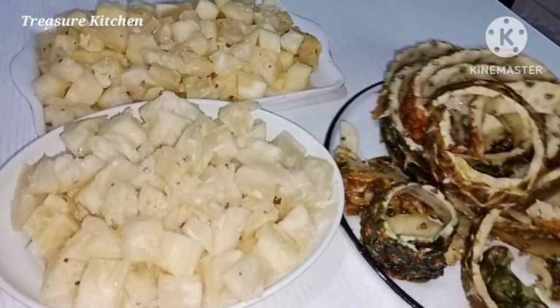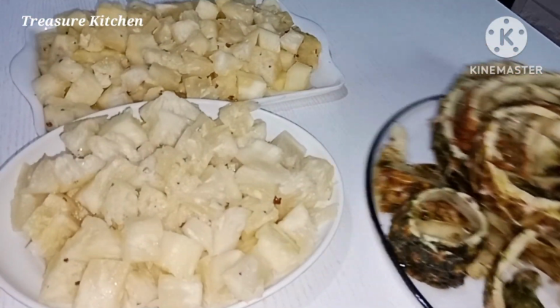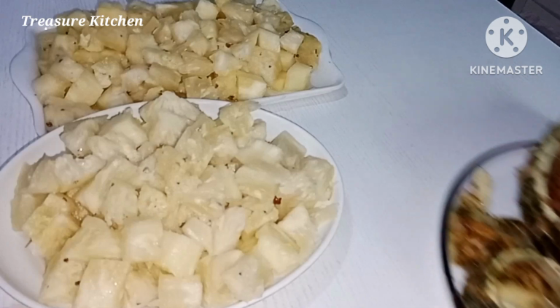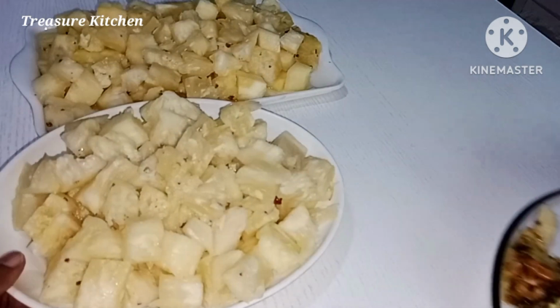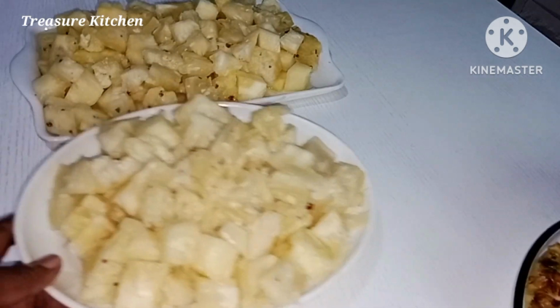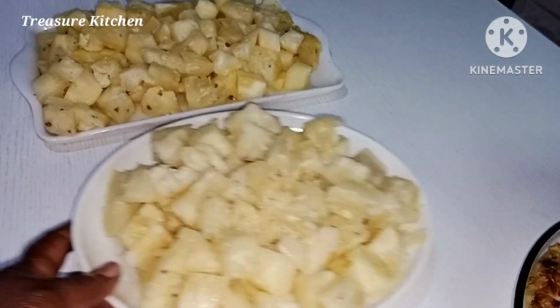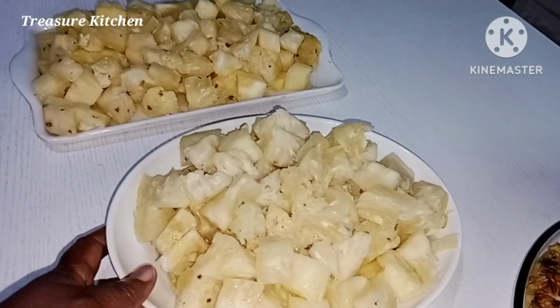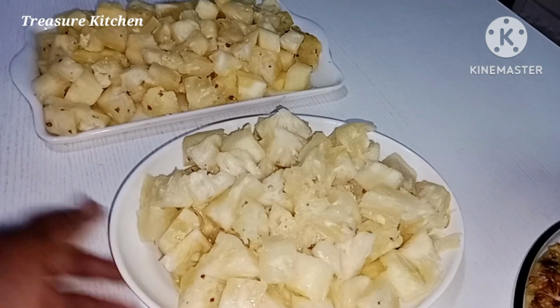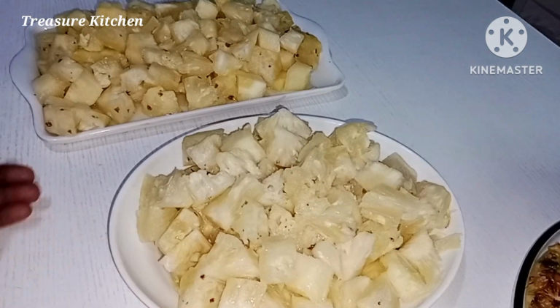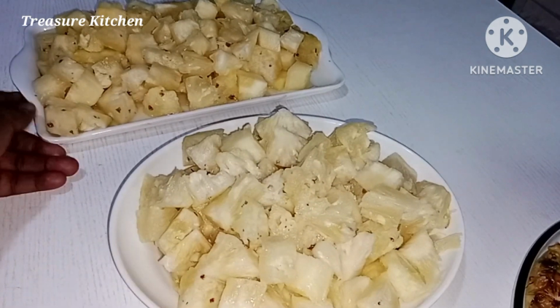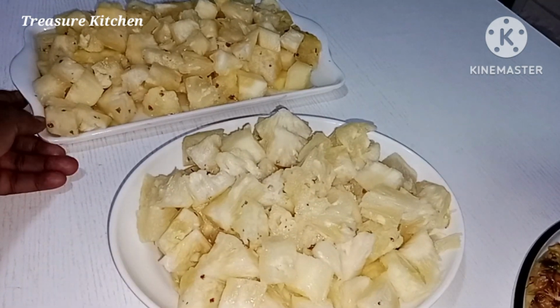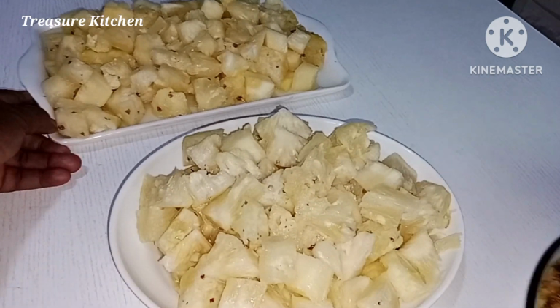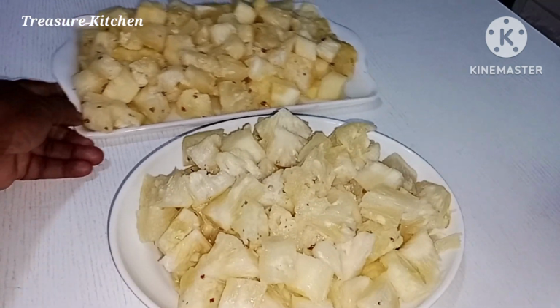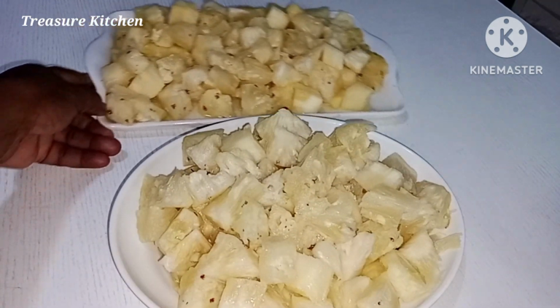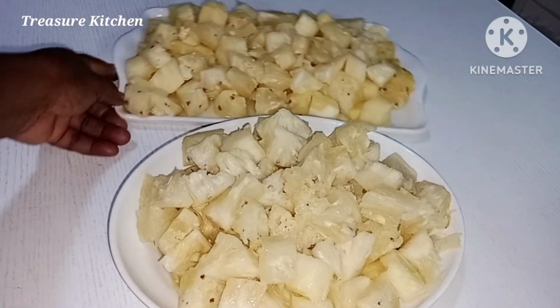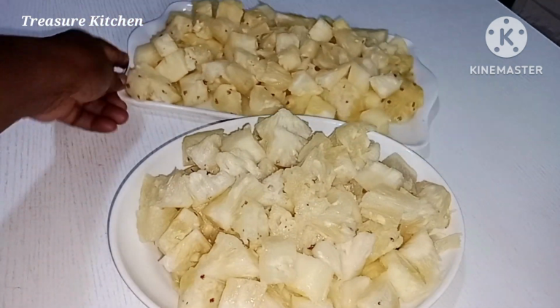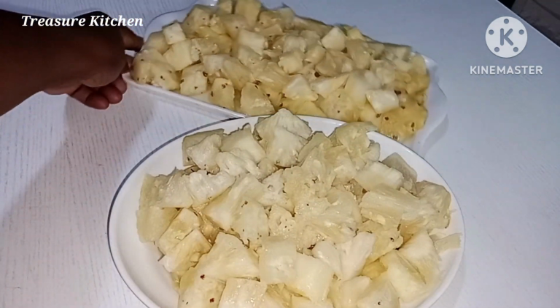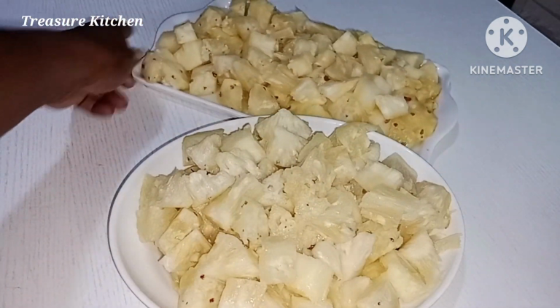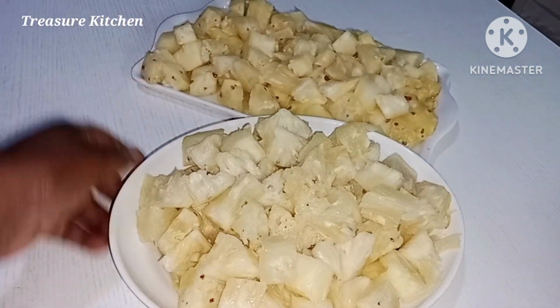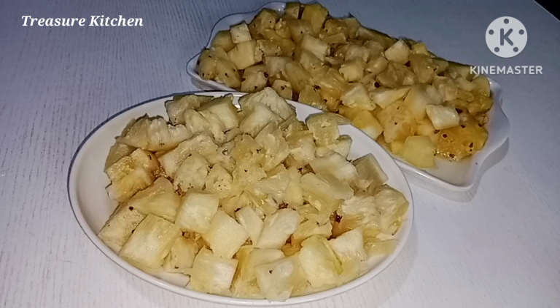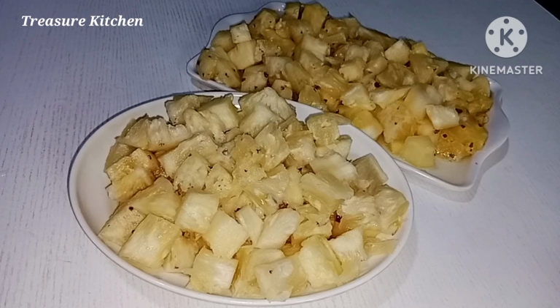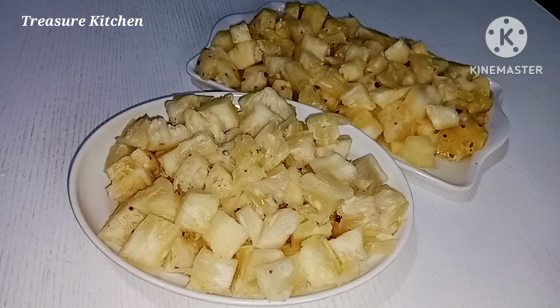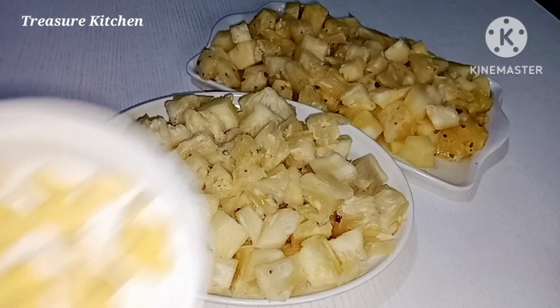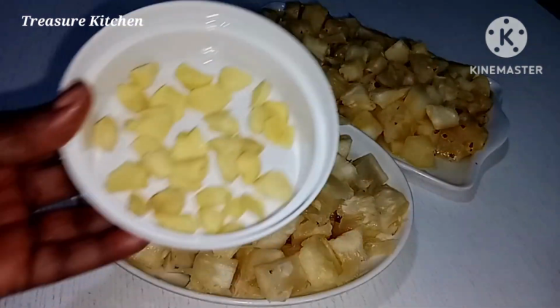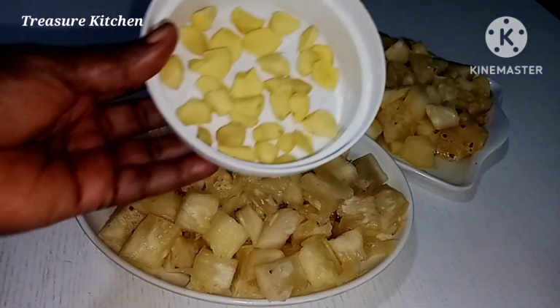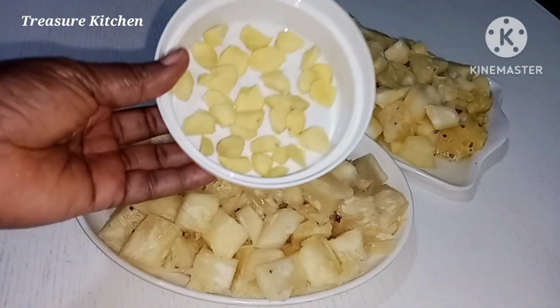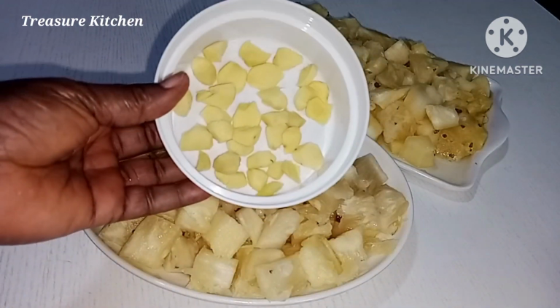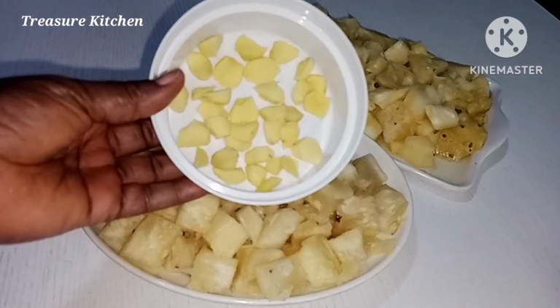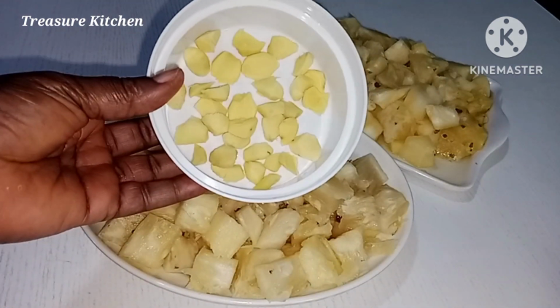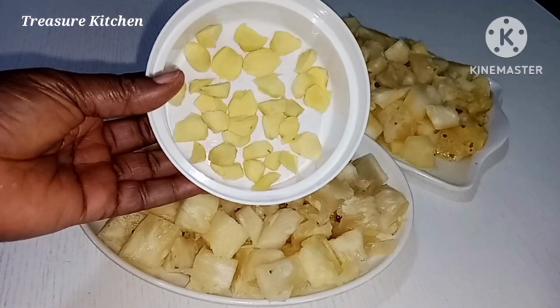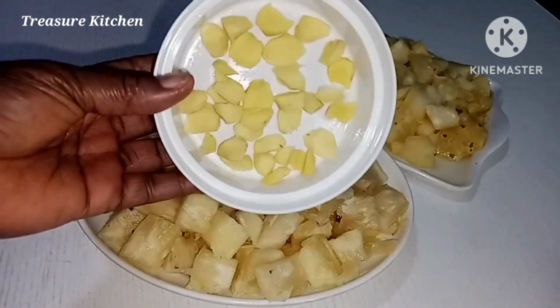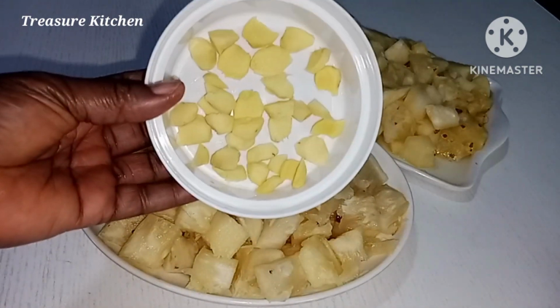Here I have all the pineapples peeled. I will keep the skin for later use. I have also peeled off the skin of the ginger.